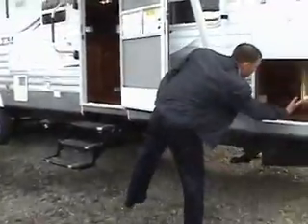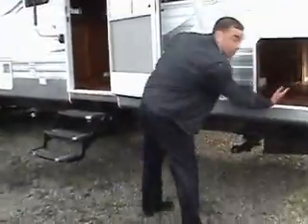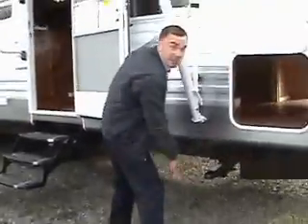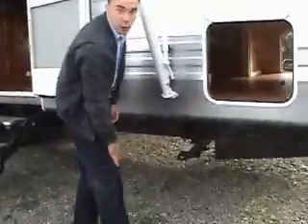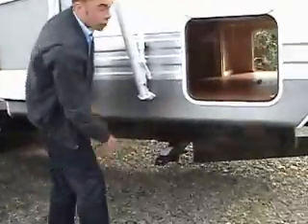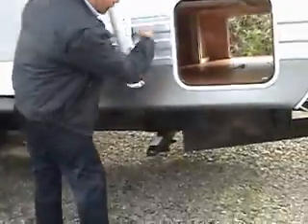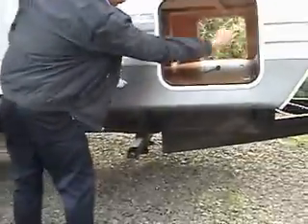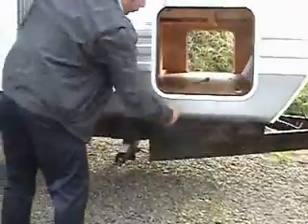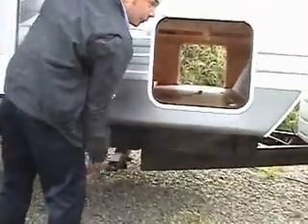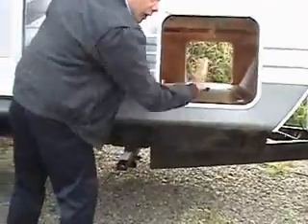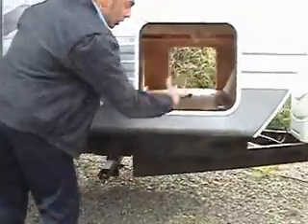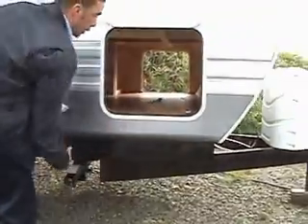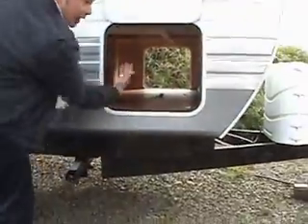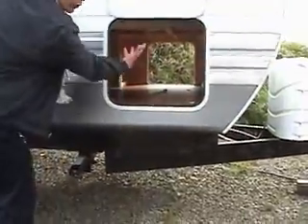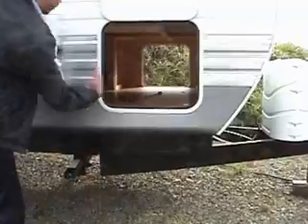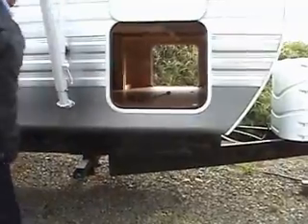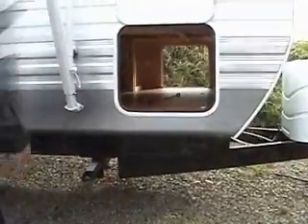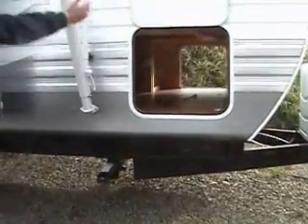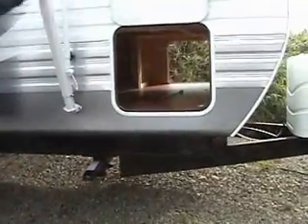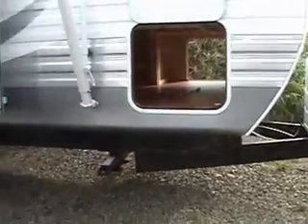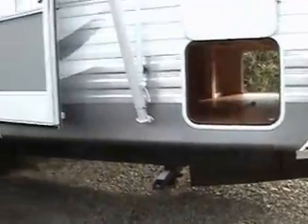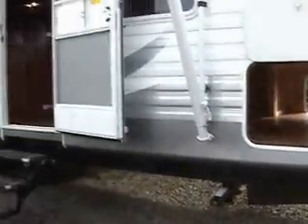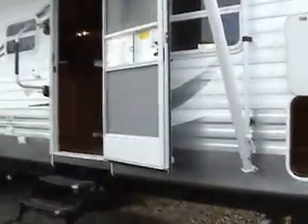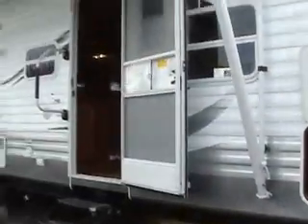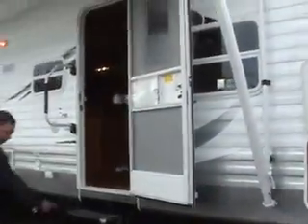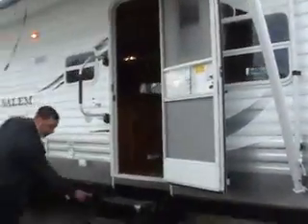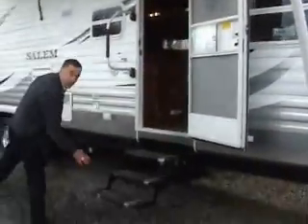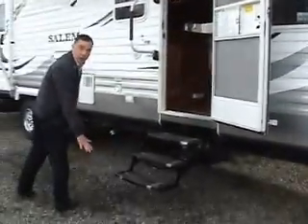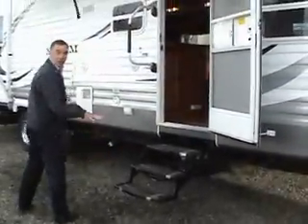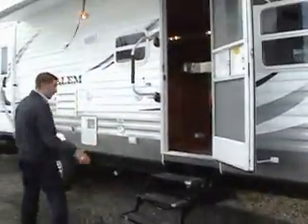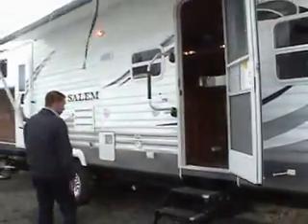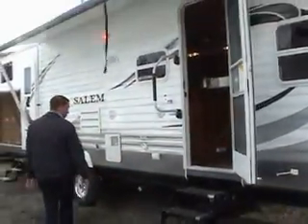Huge basement storage here with radius doors. You can fit lawn chairs in here, with access from the inside. Huge A&E awning. Triple step, so you're not jumping up to get into your coach.